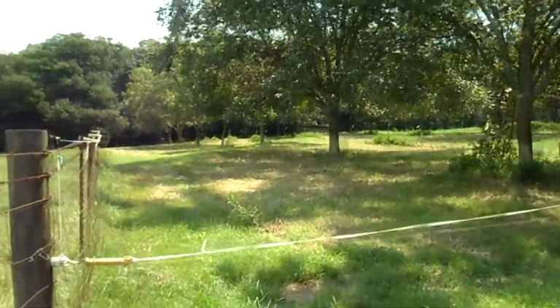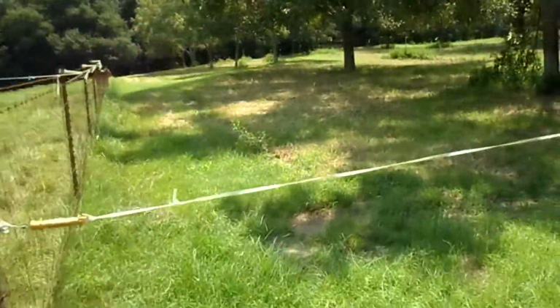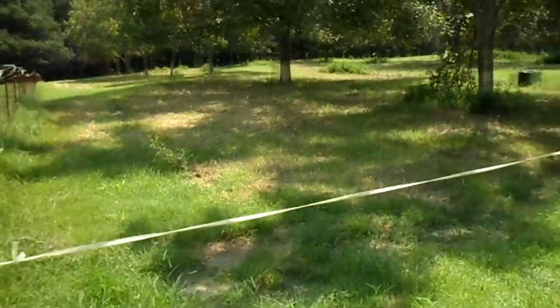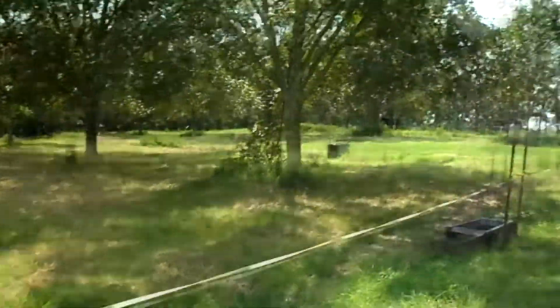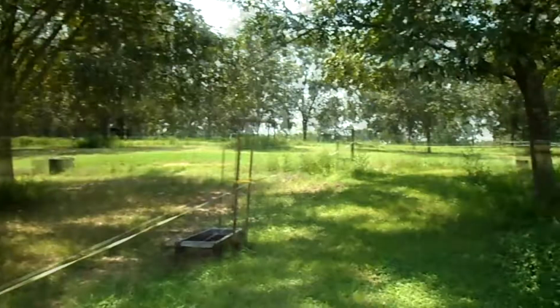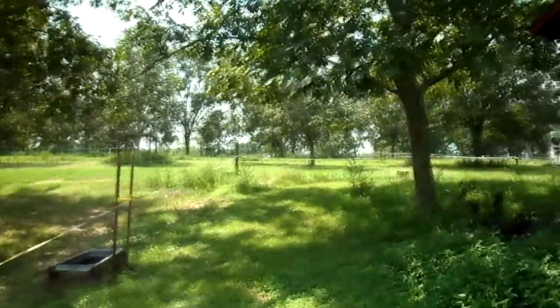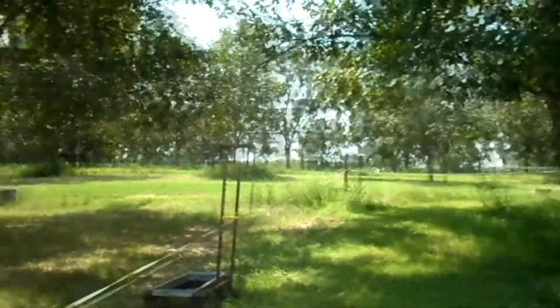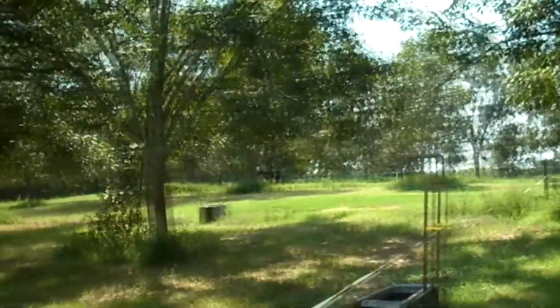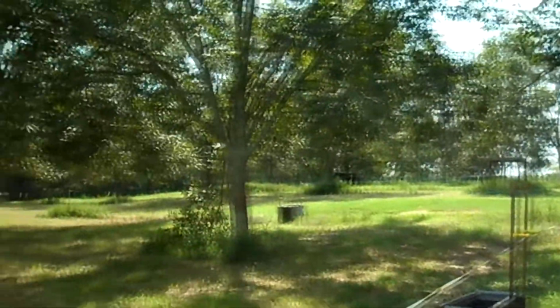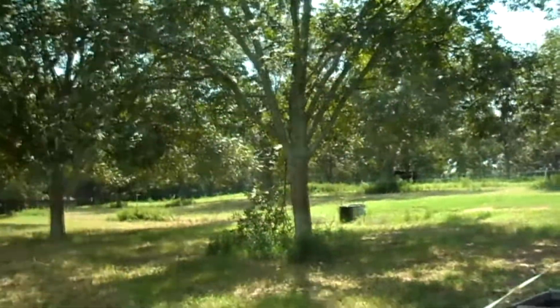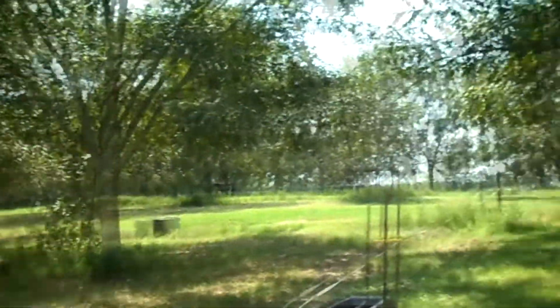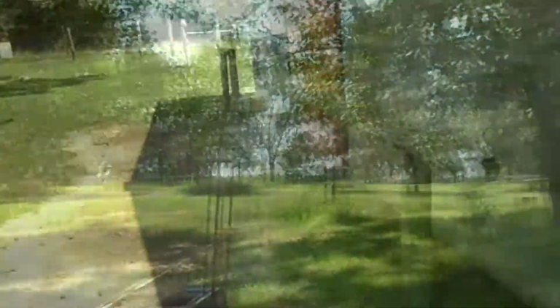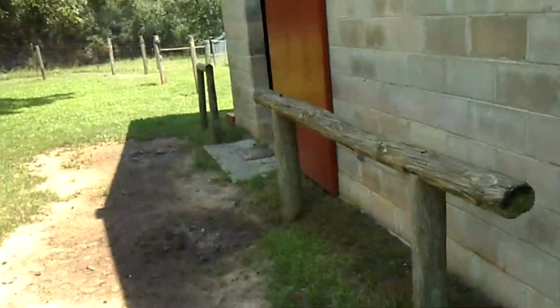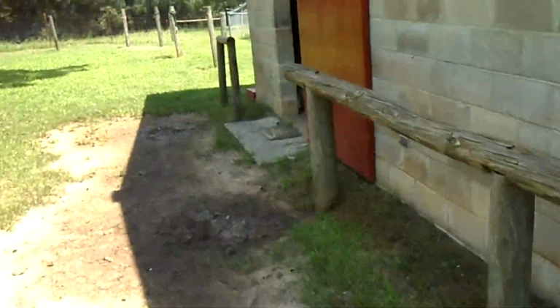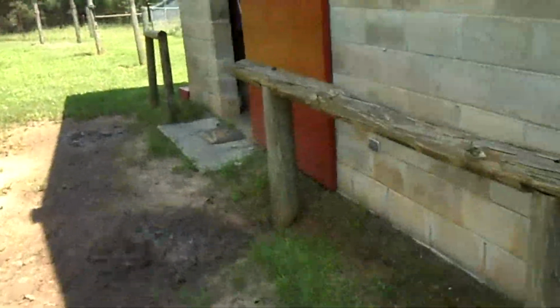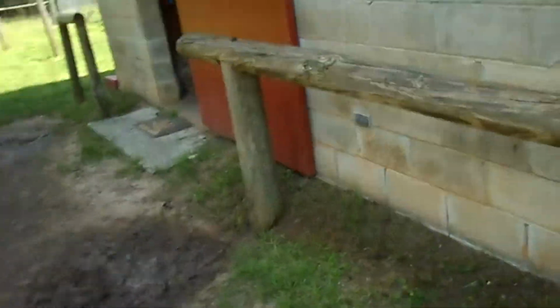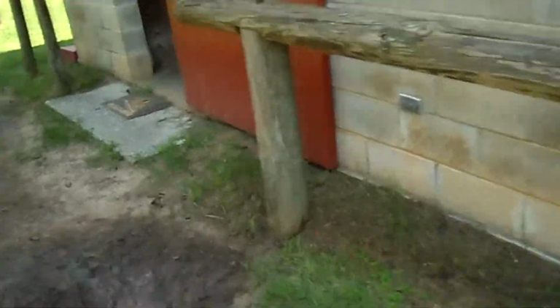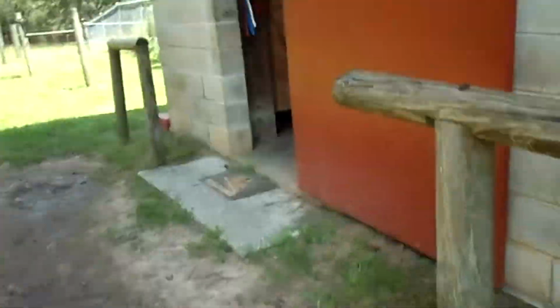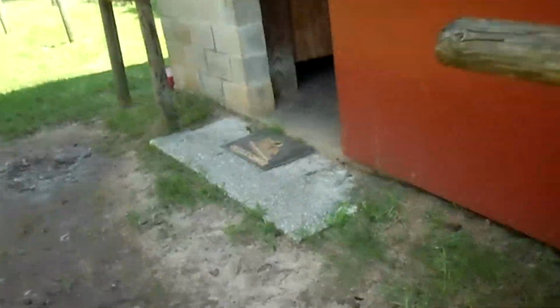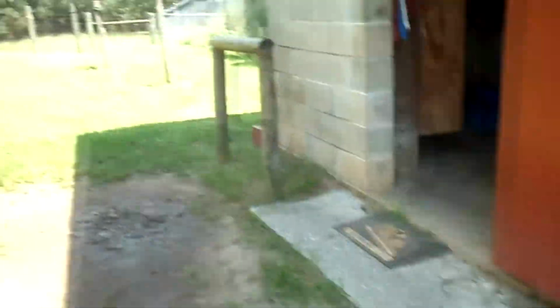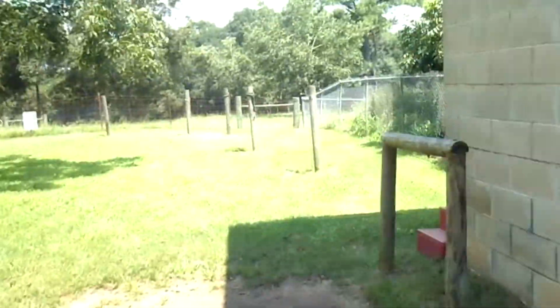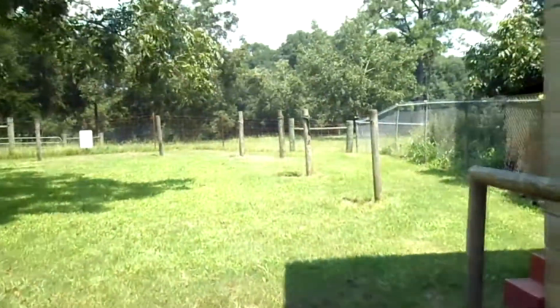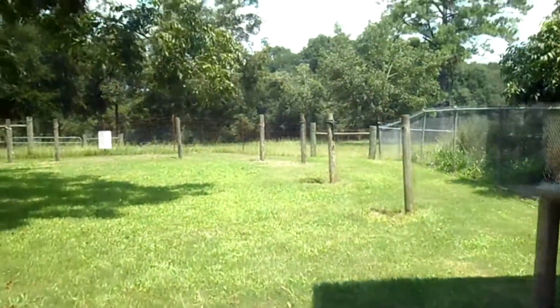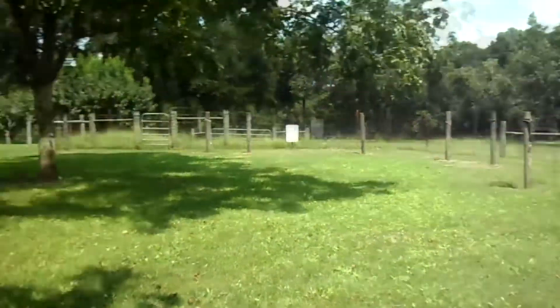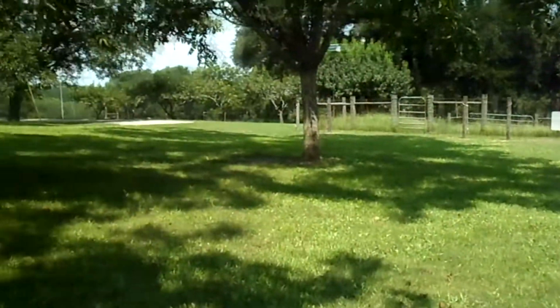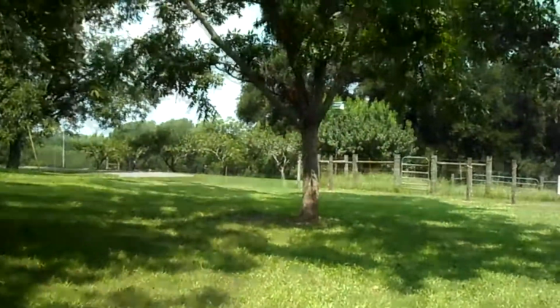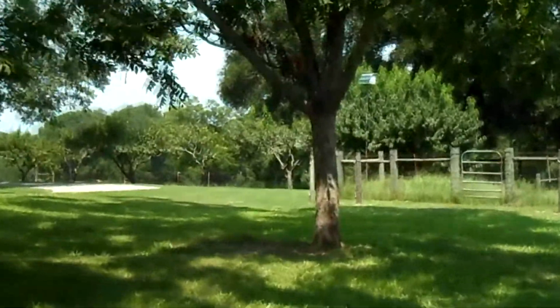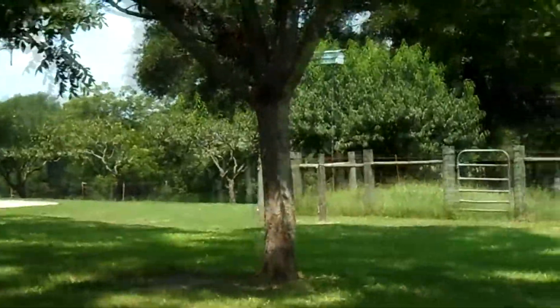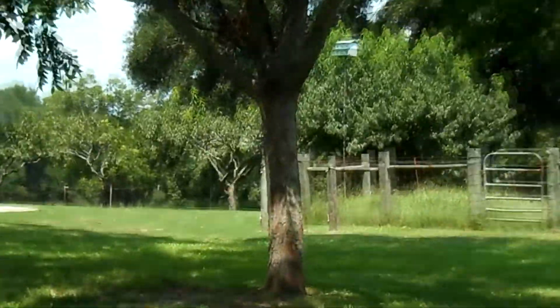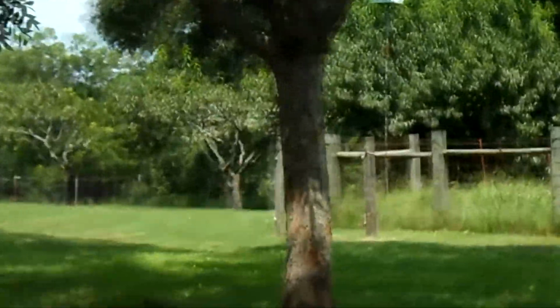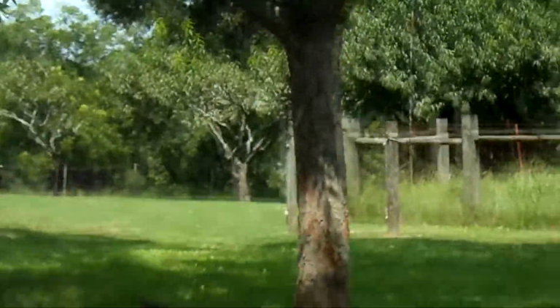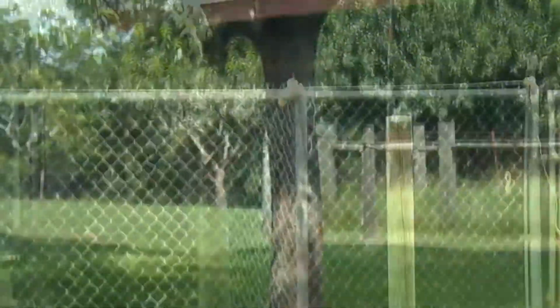Over there are all the retirement paddocks and stuff. Here's some hitching places outside the barn, and Rocky ties right there to that tree right there — what a special treat.